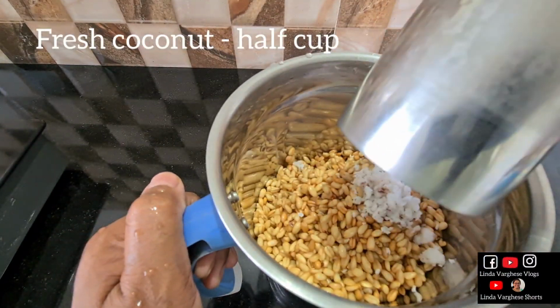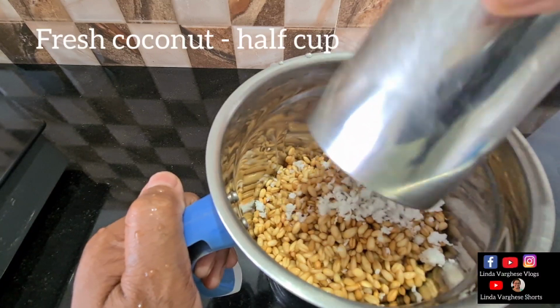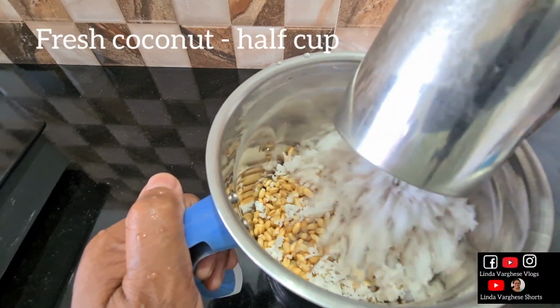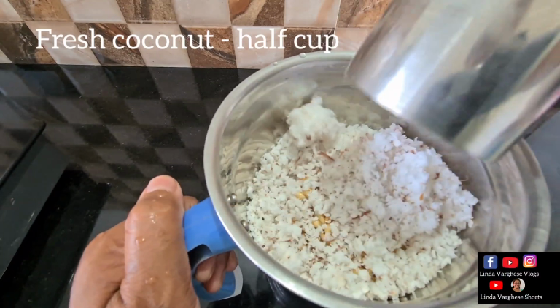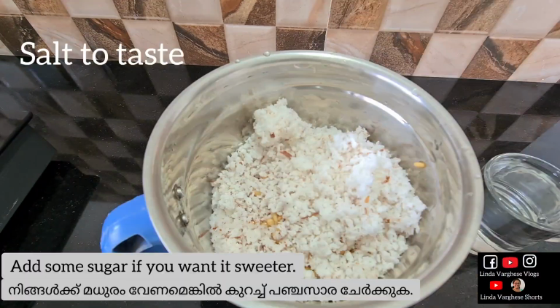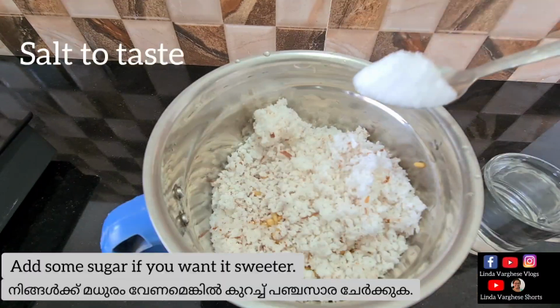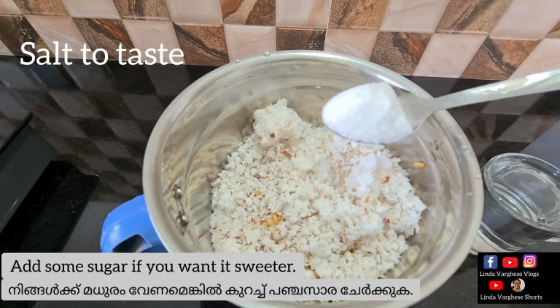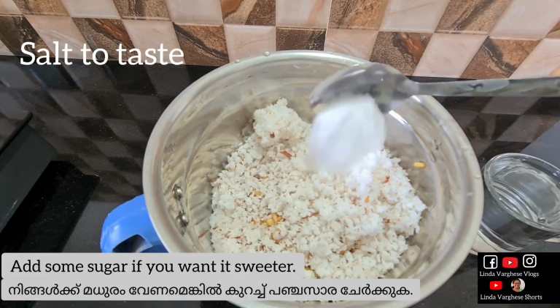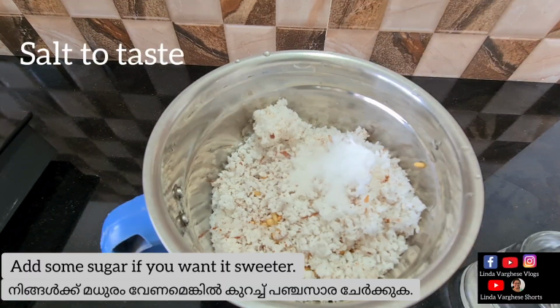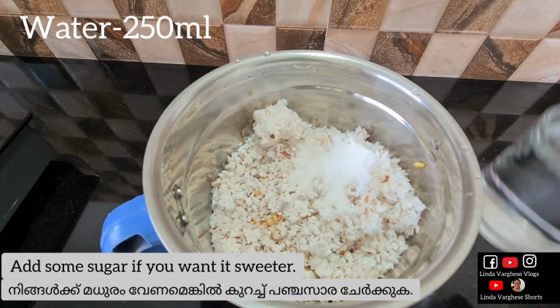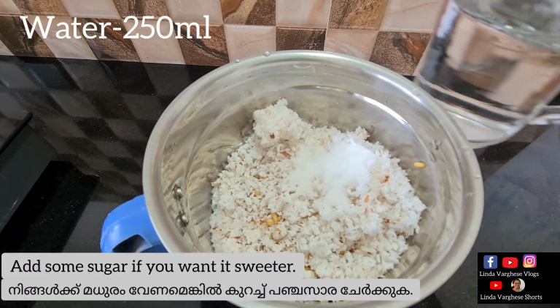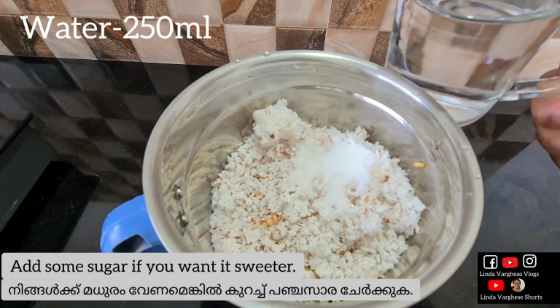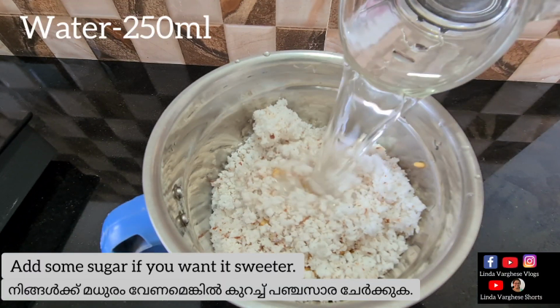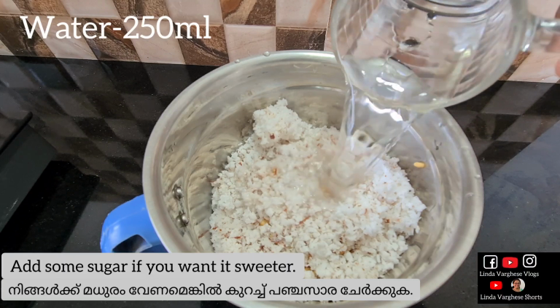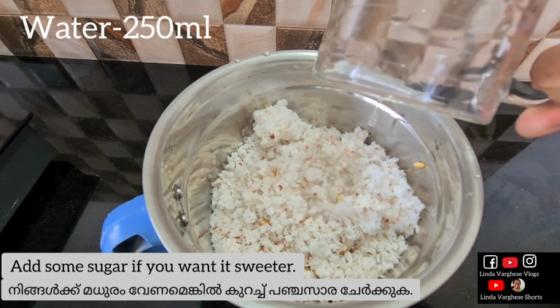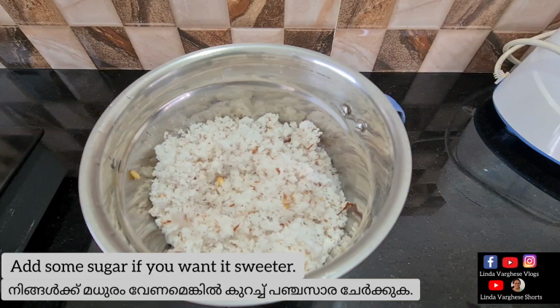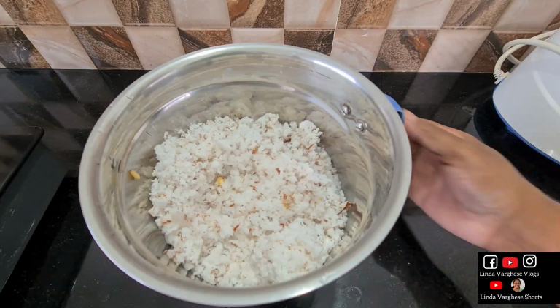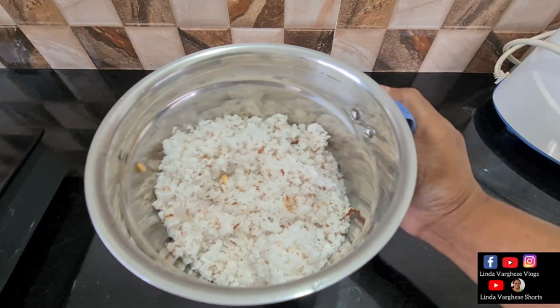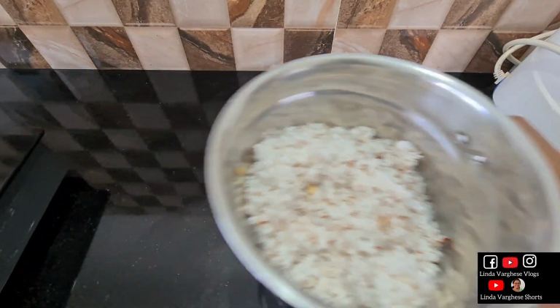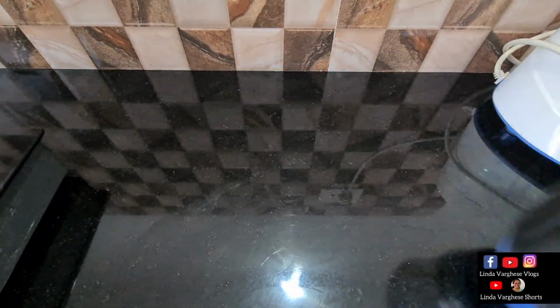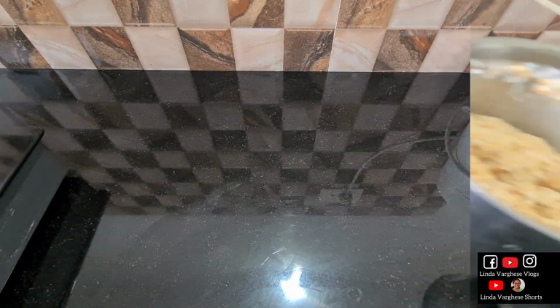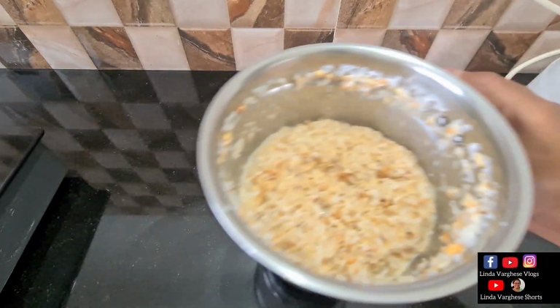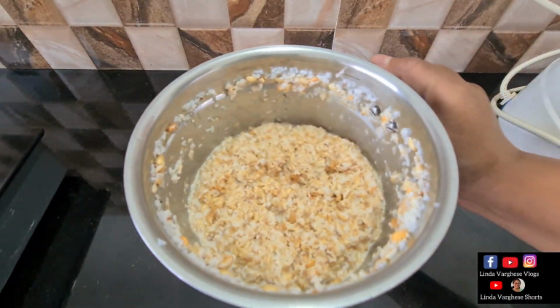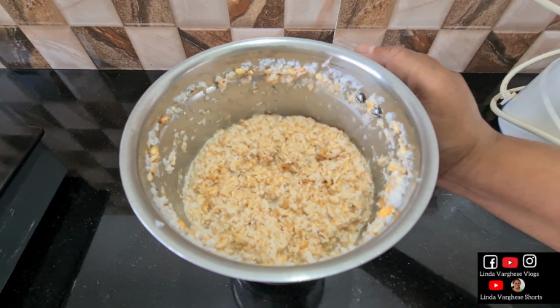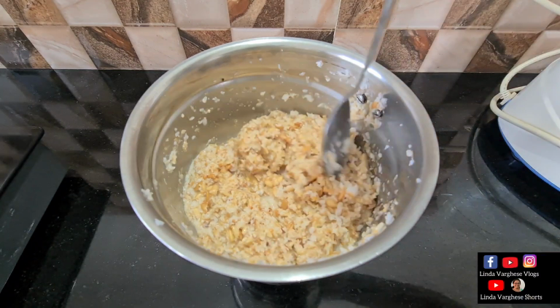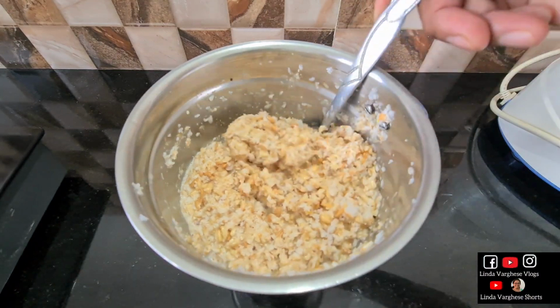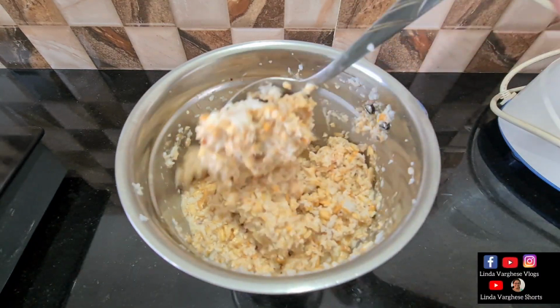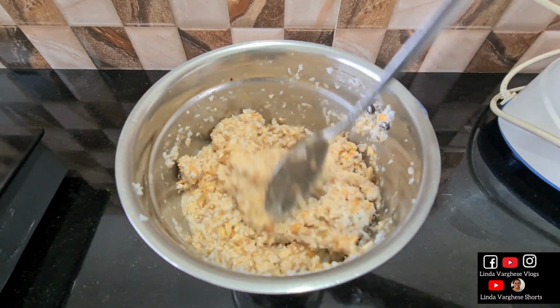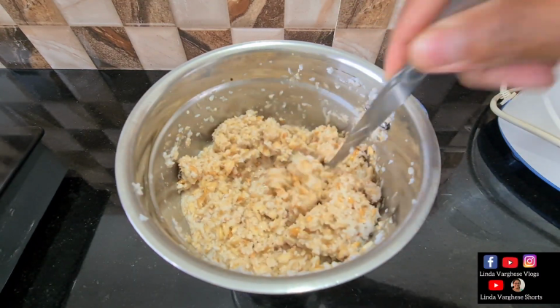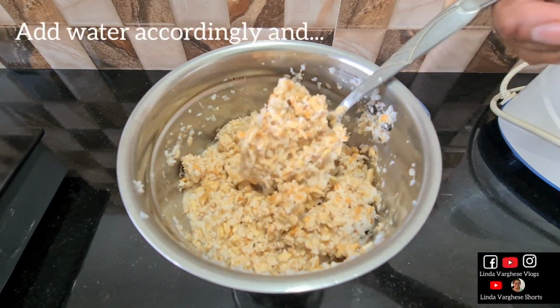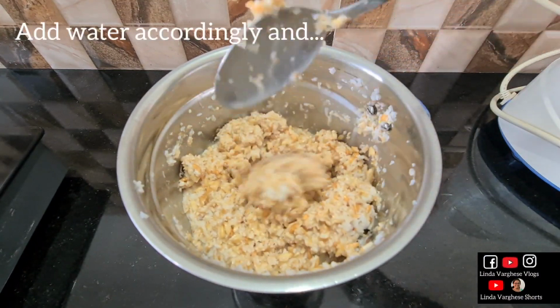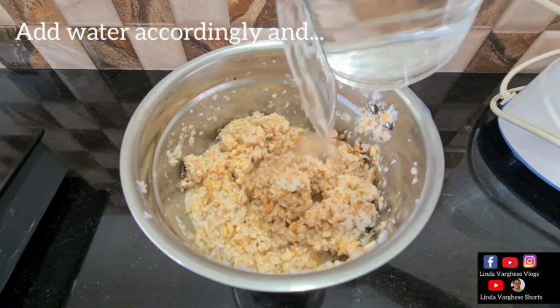And let it cook. If you add the blue glass, if you use any such glass. These are the tastes. I am making it about 200 ml. This is the taste. We are making it a bit more.